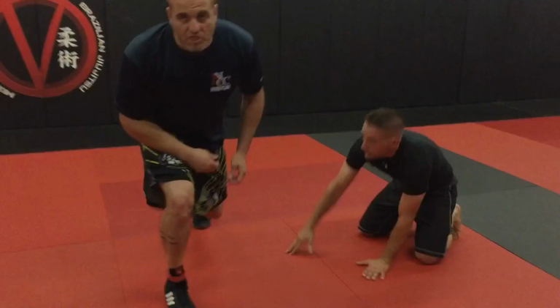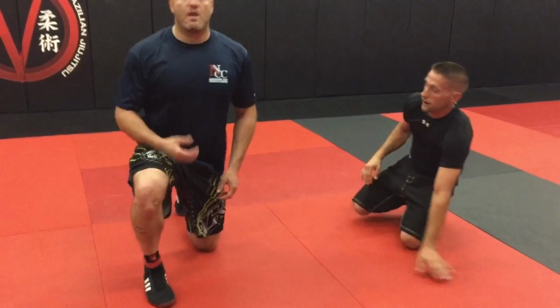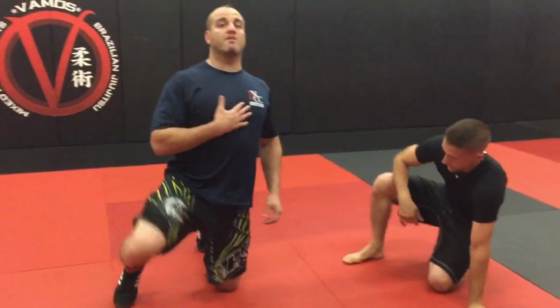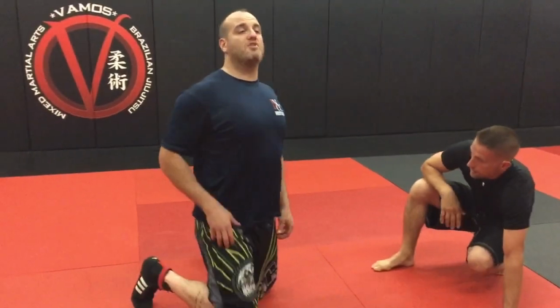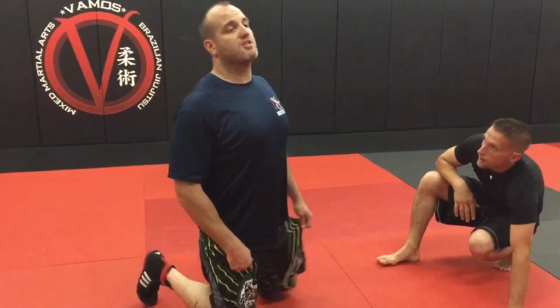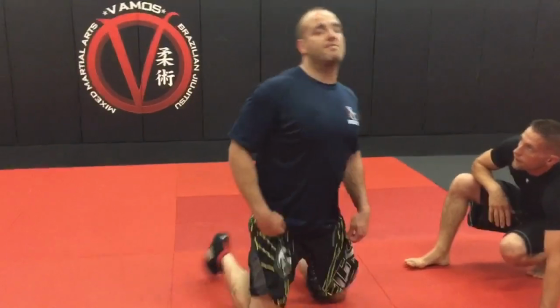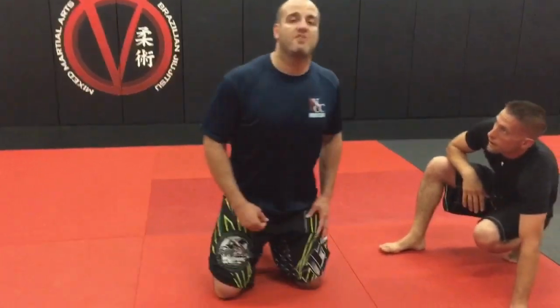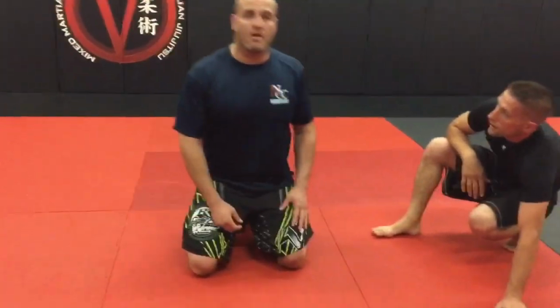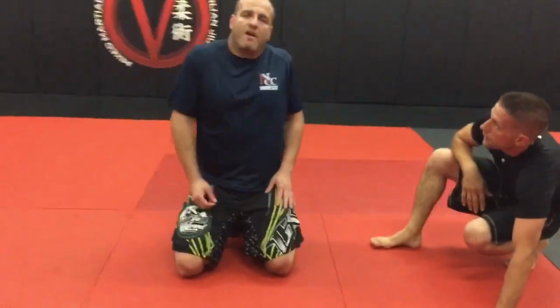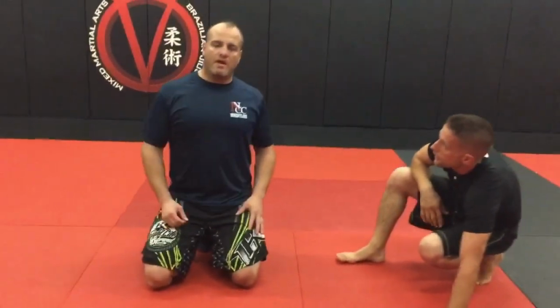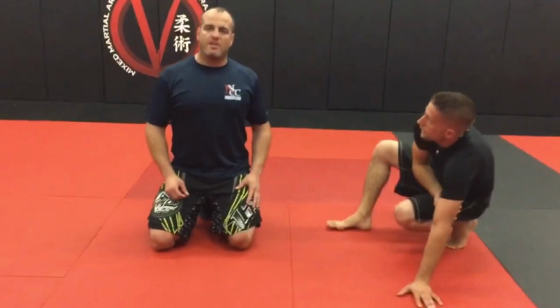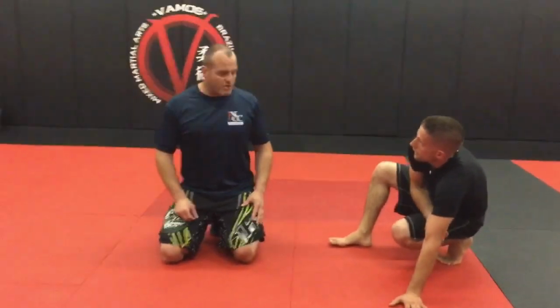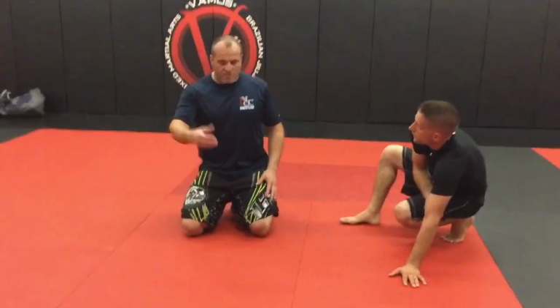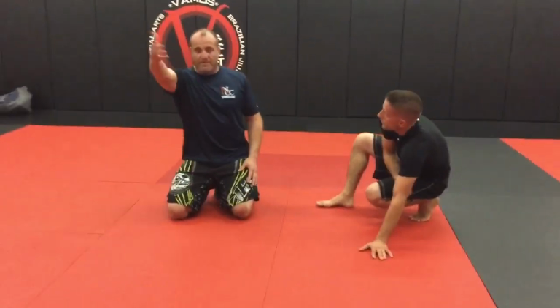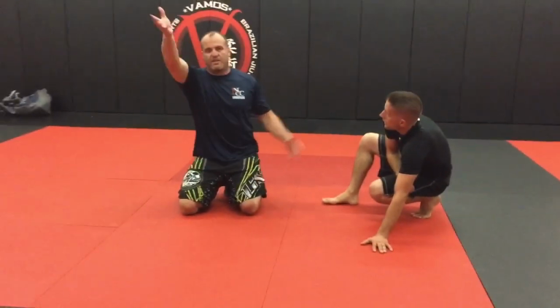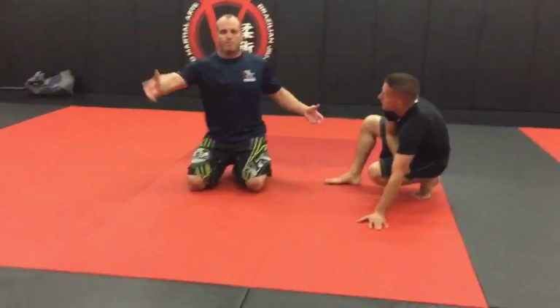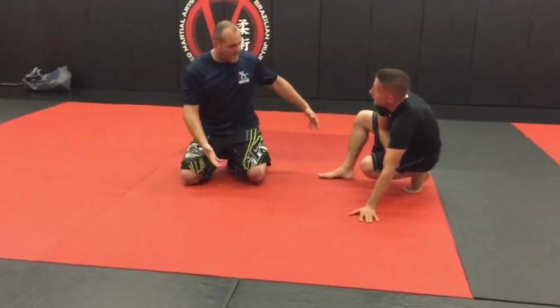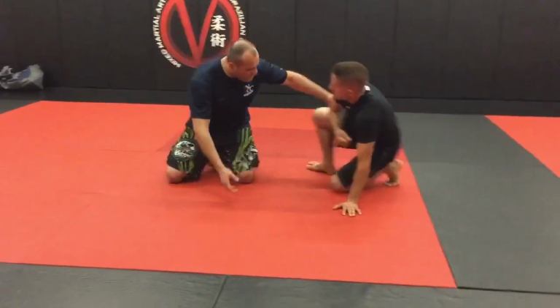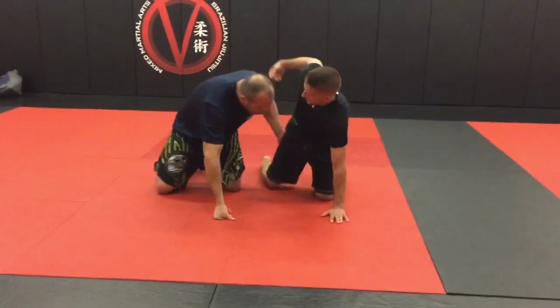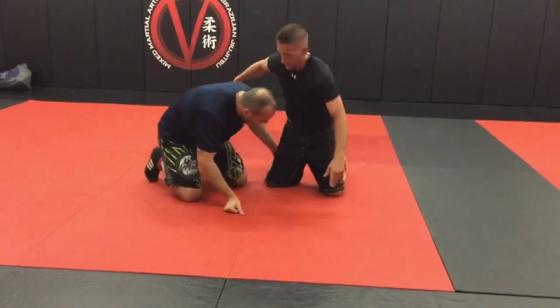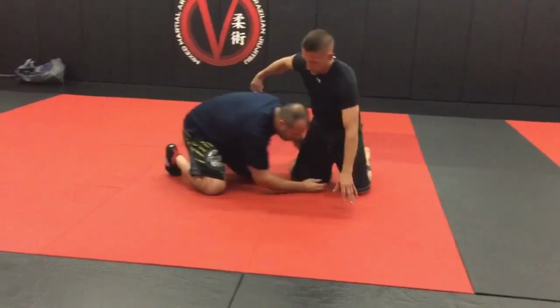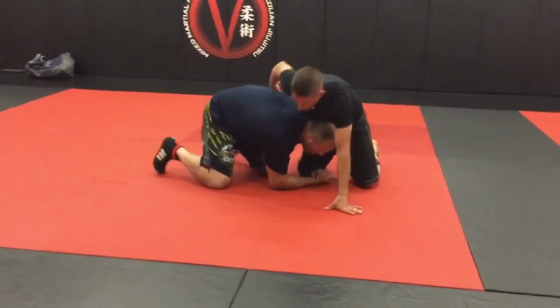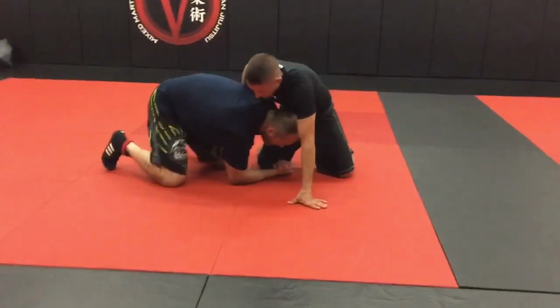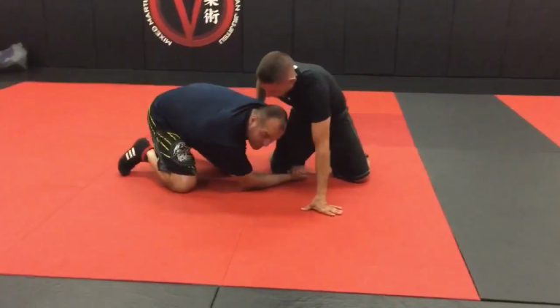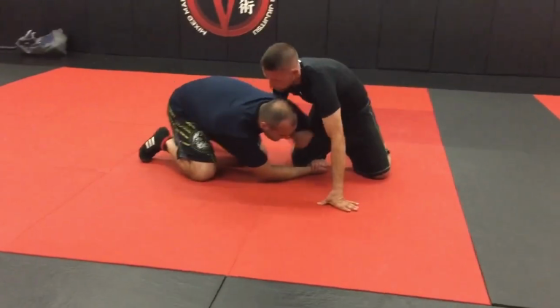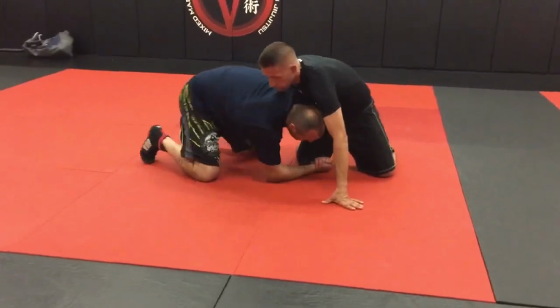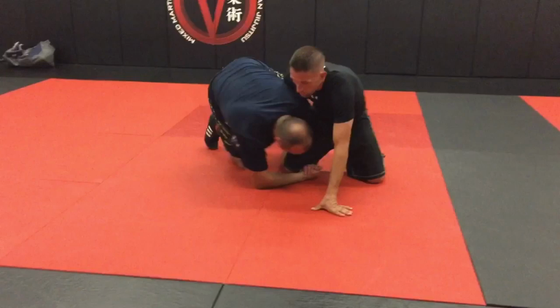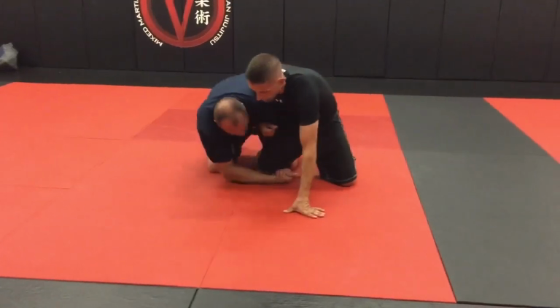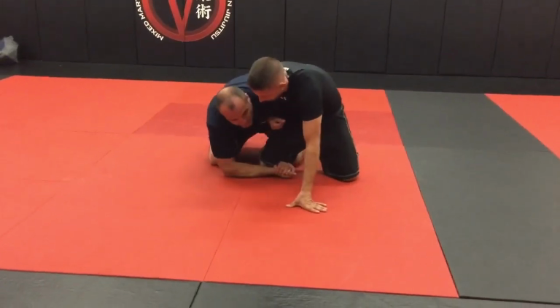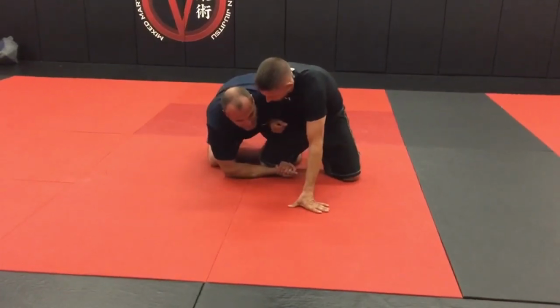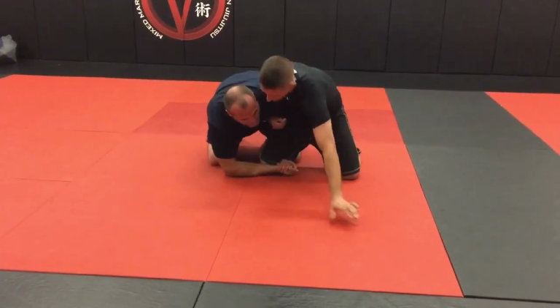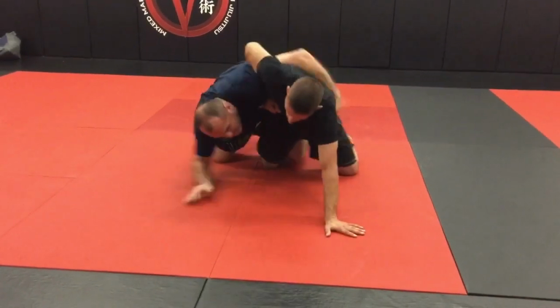Check it out. So now I'm going to work the top position here. It's going to be the last part of our series on how to advance into a classic wizard position. So I have Tim — I shot the single, he's got the wizard in, I circle behind, I trap his foot and now he pulls me up behind his back.